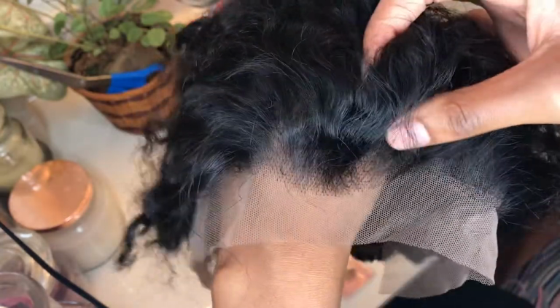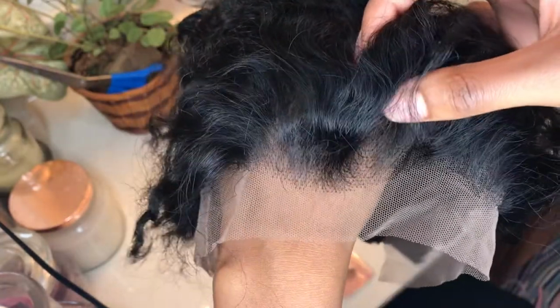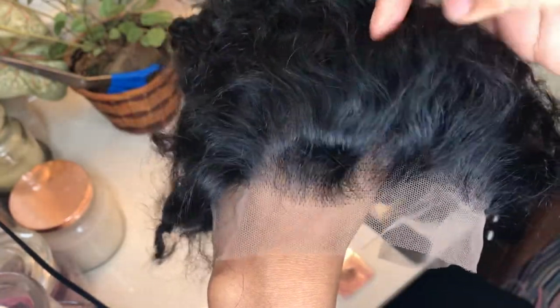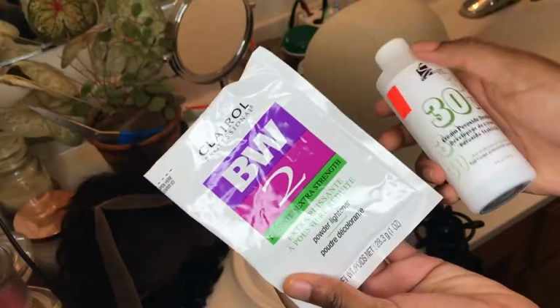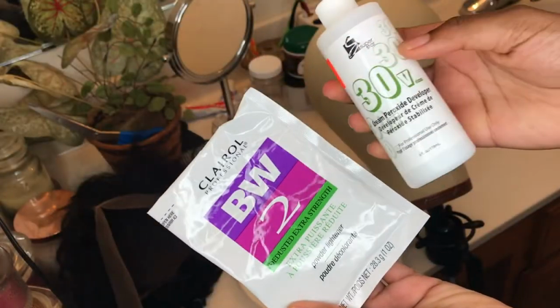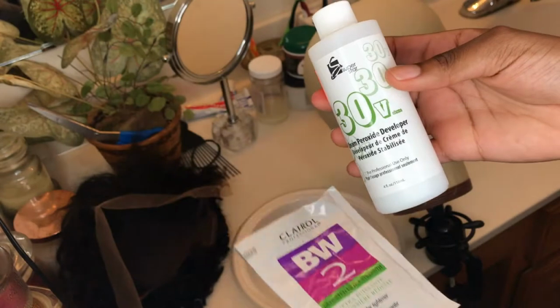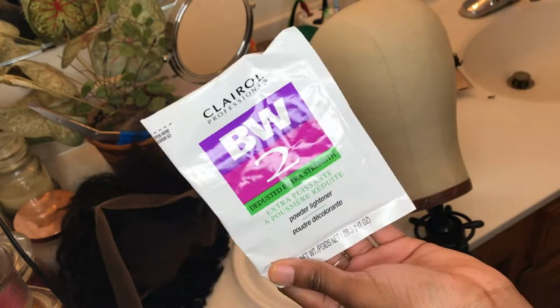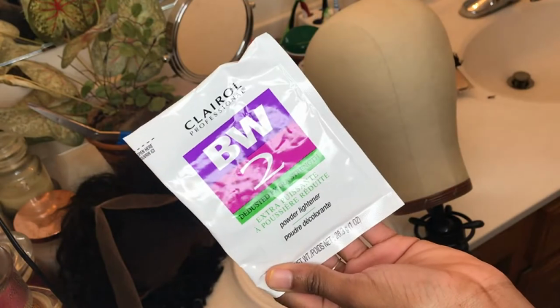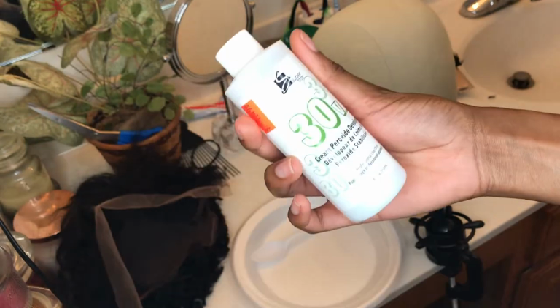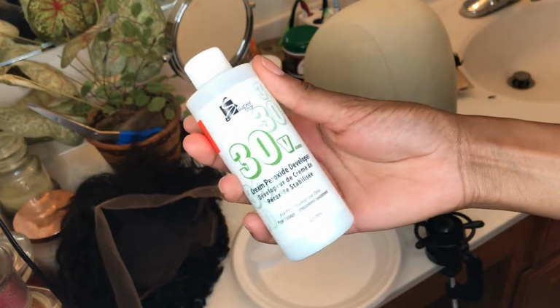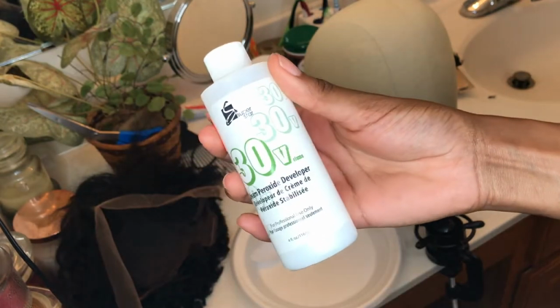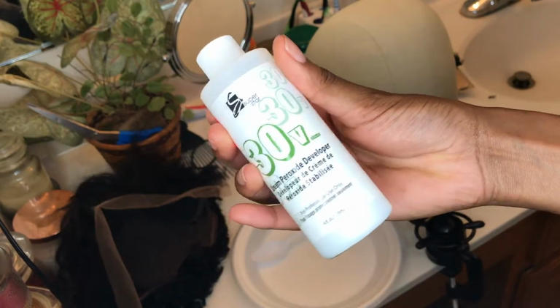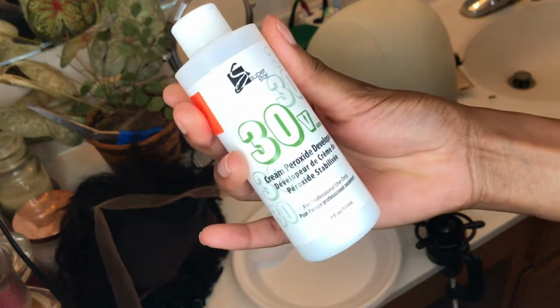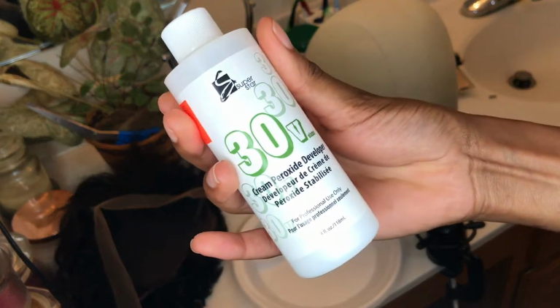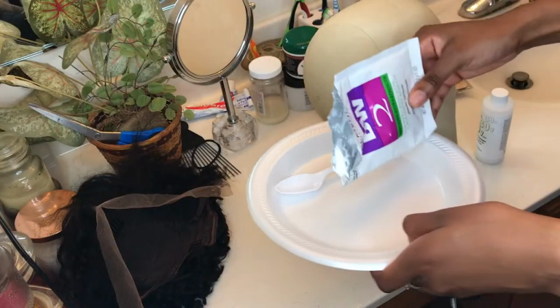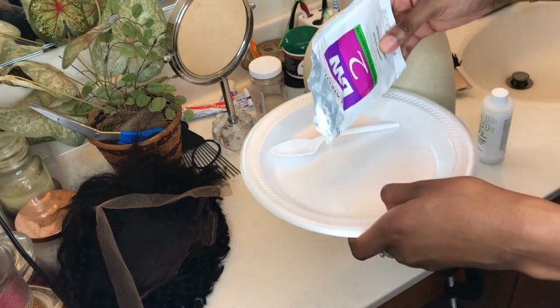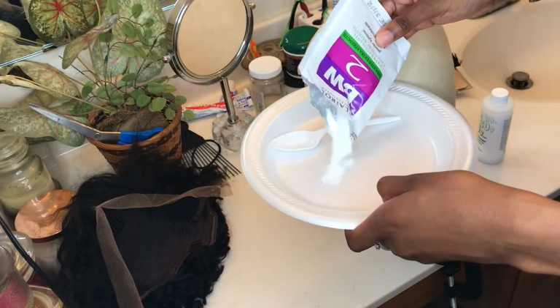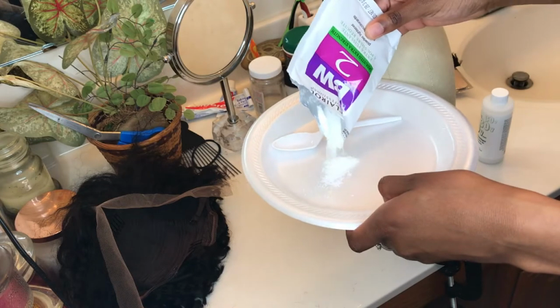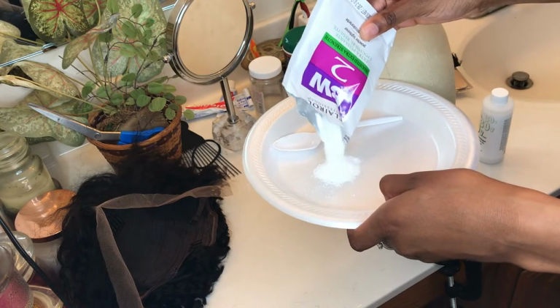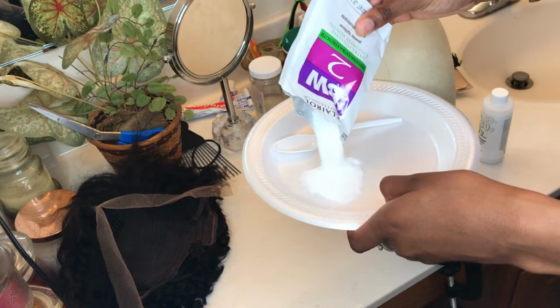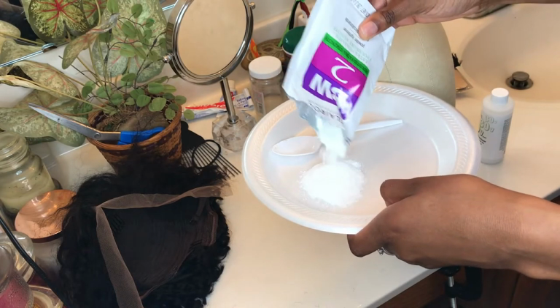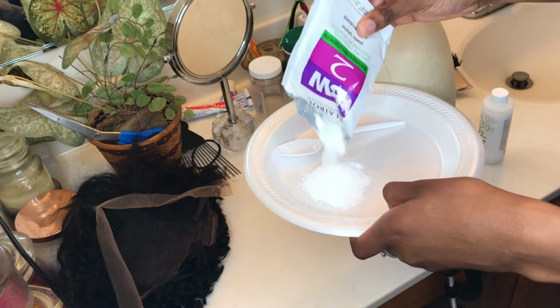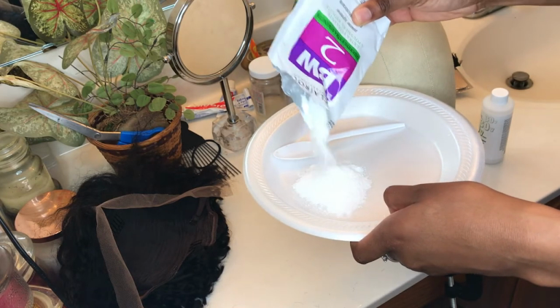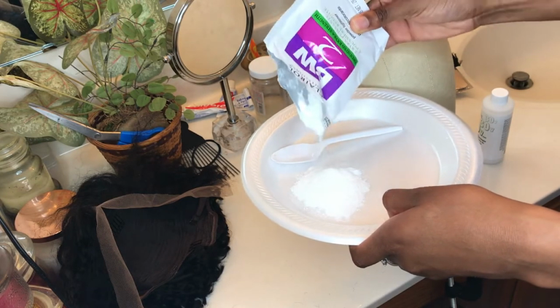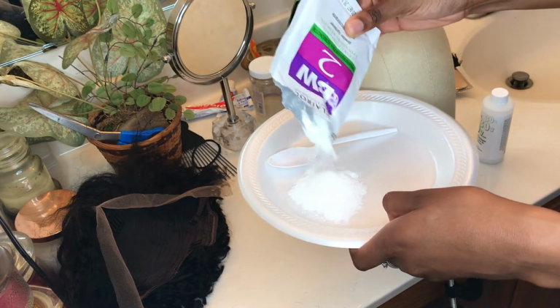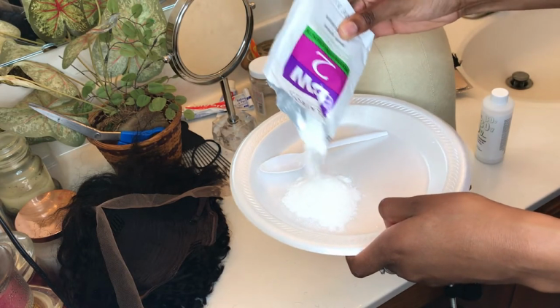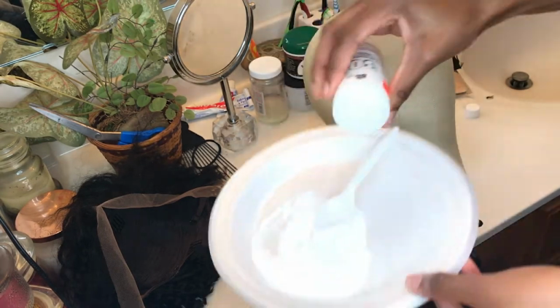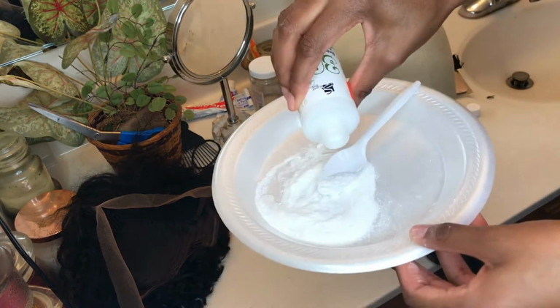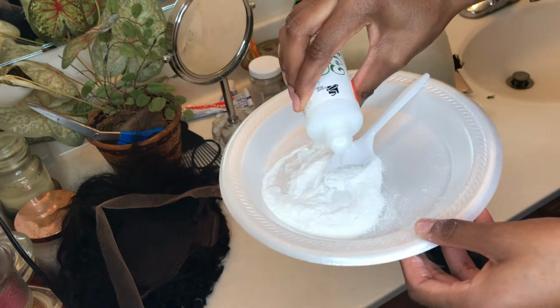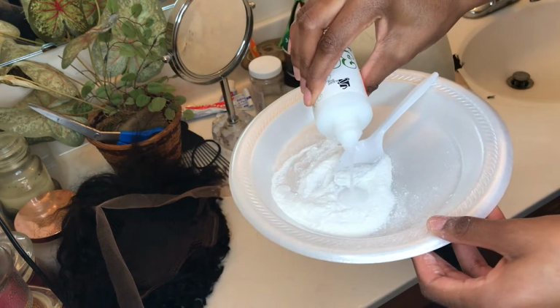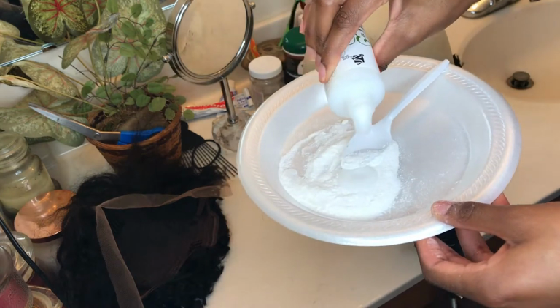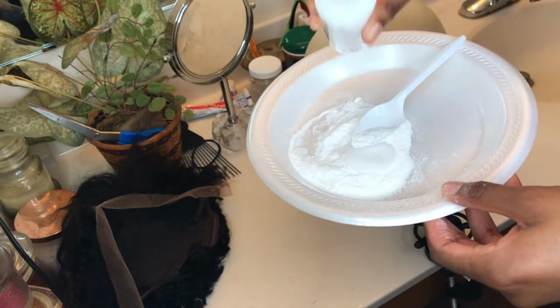So I start off by bleaching the knots. I use BW2 bleach and 30 volume developer and I honestly don't measure the bleach — I just eyeball it. You pretty much just want to get it to a thick enough consistency to where it forms peaks.